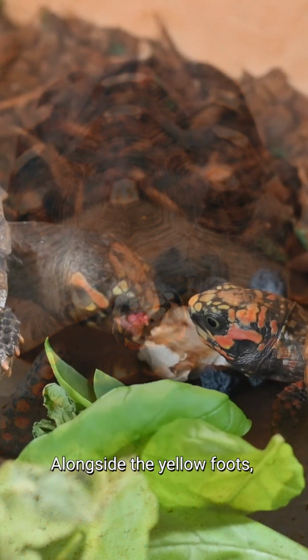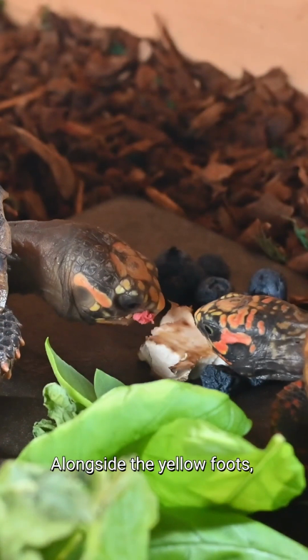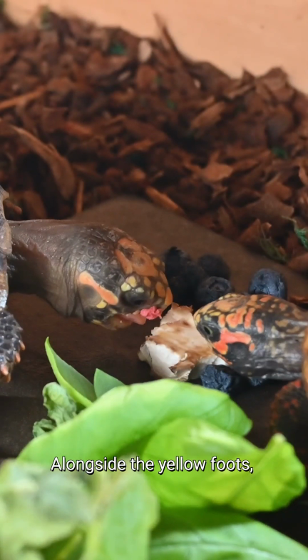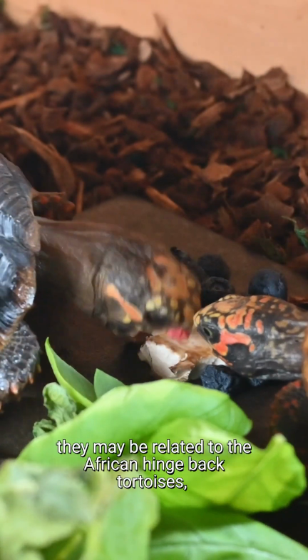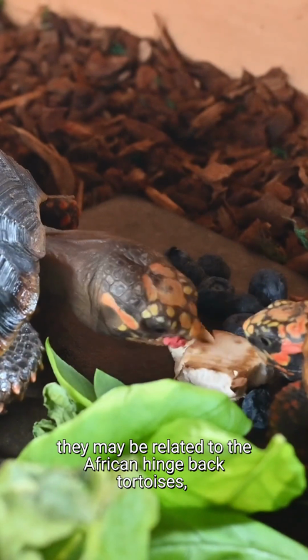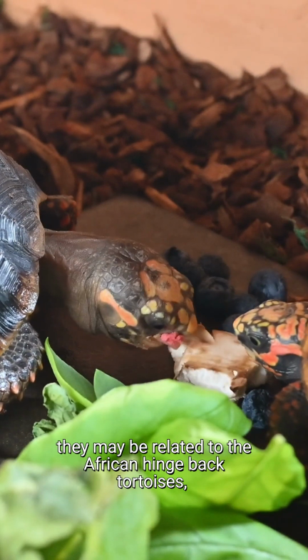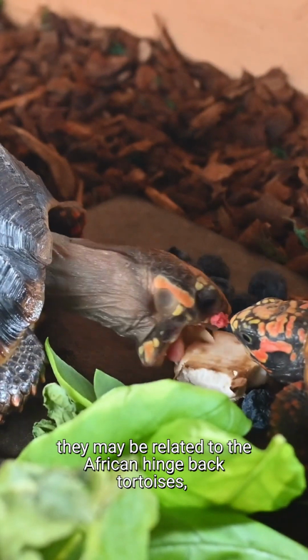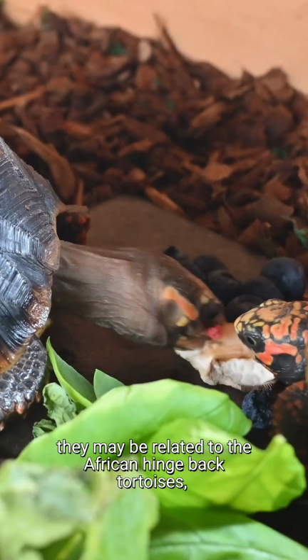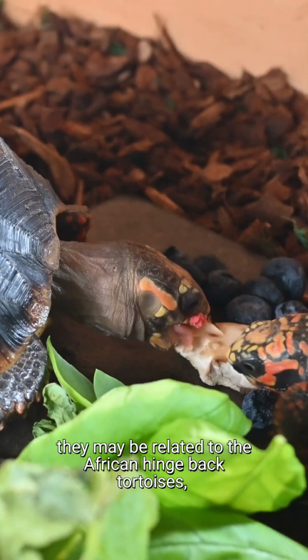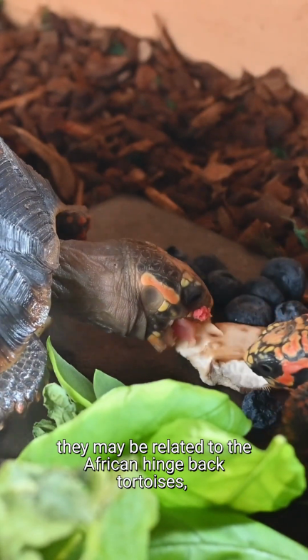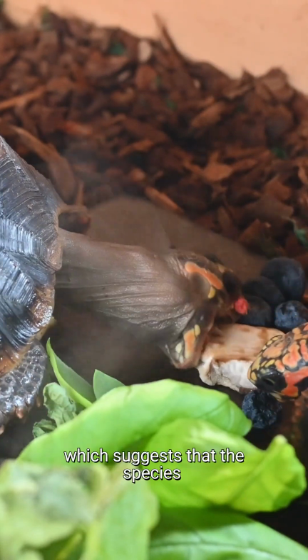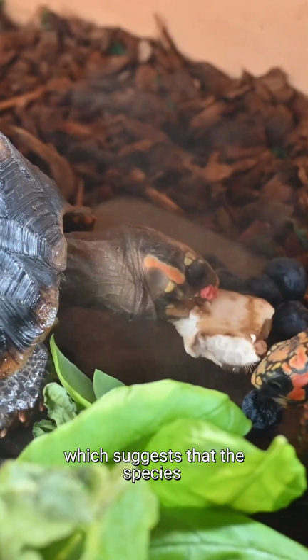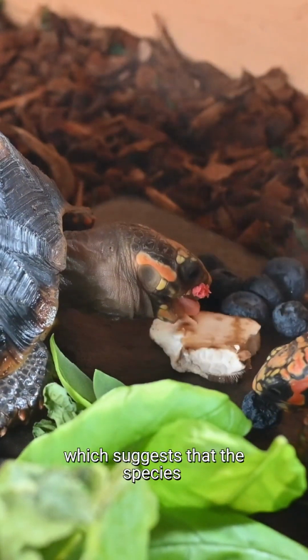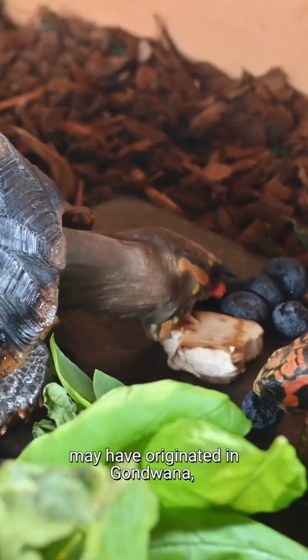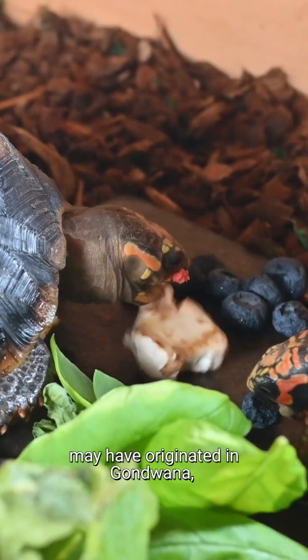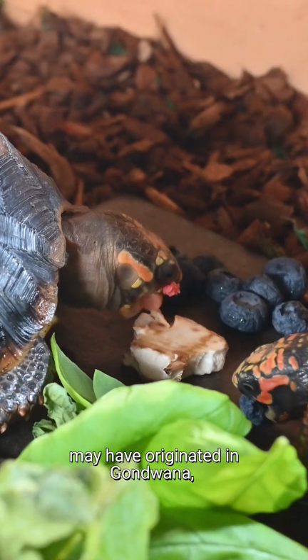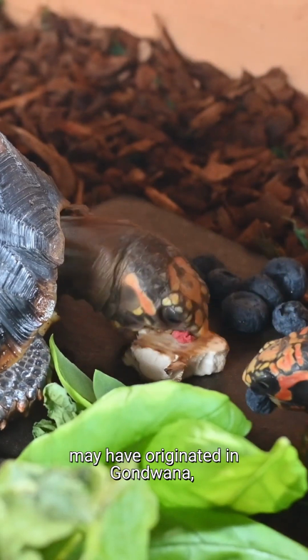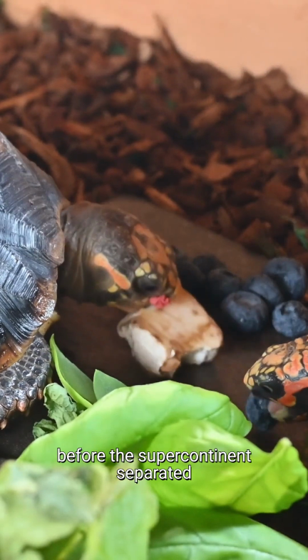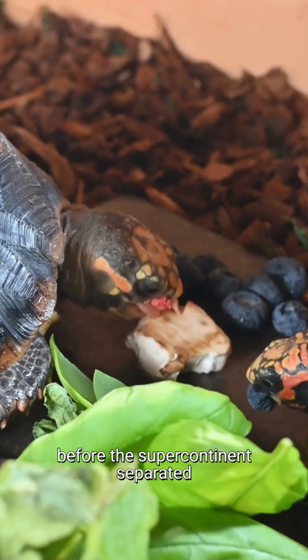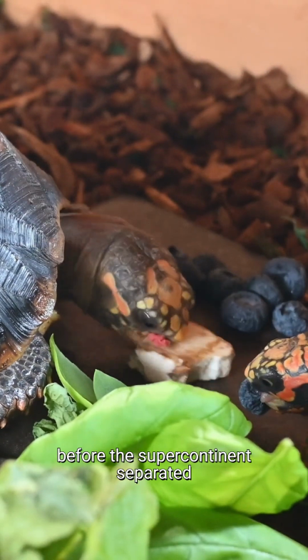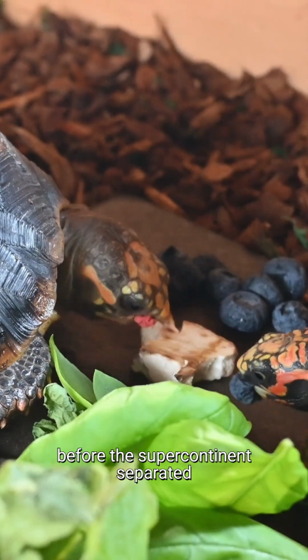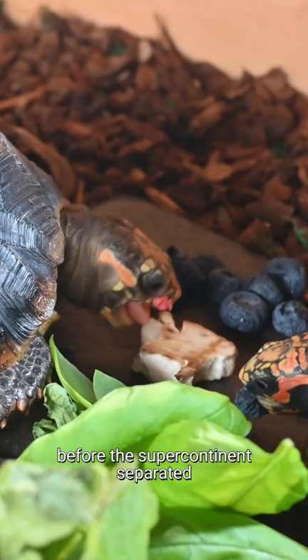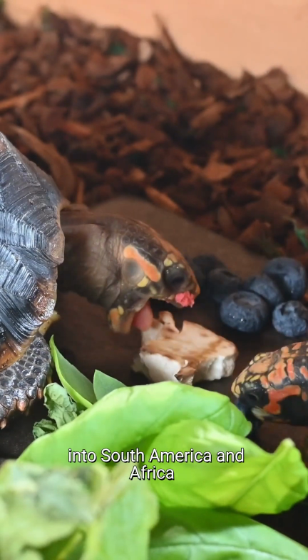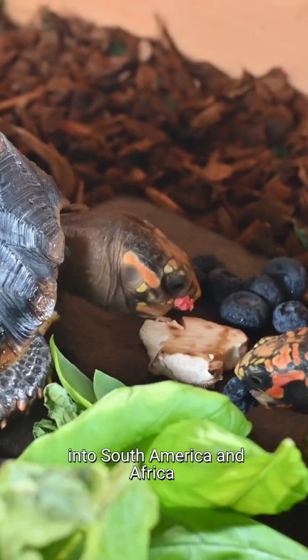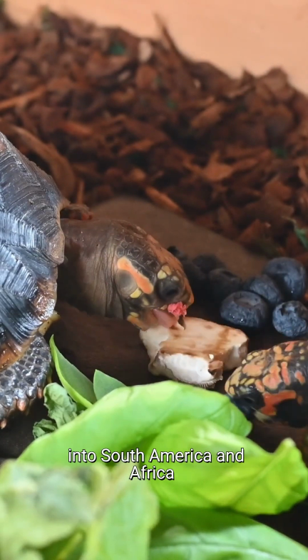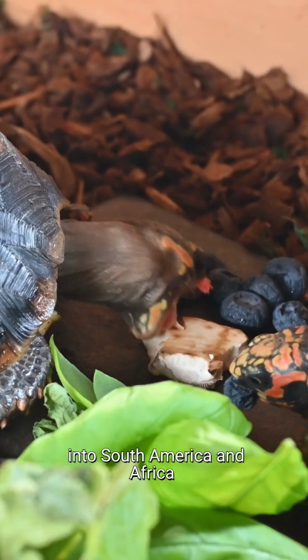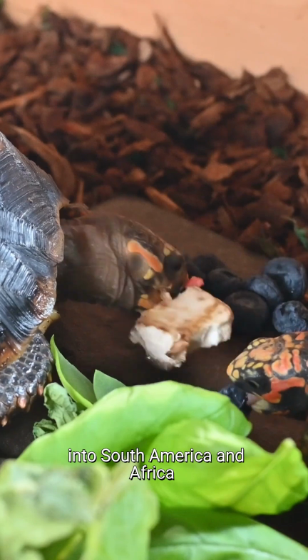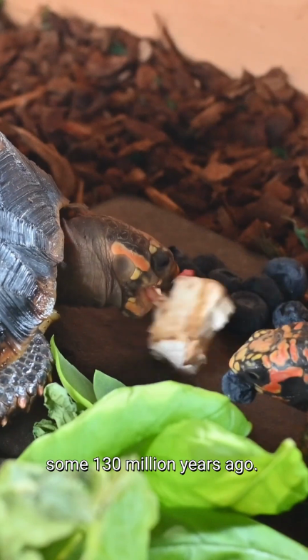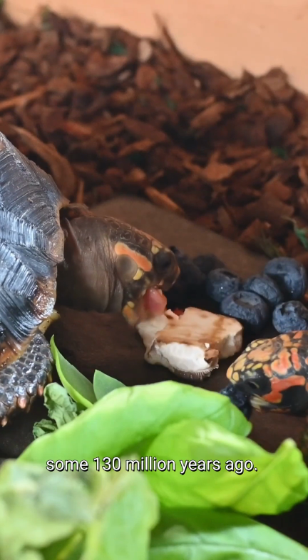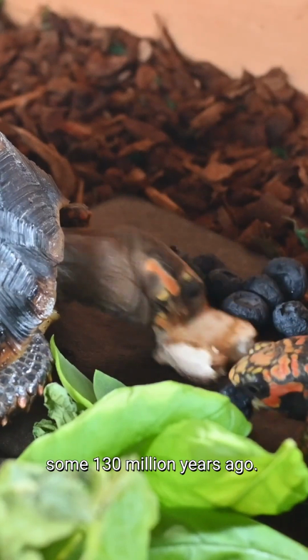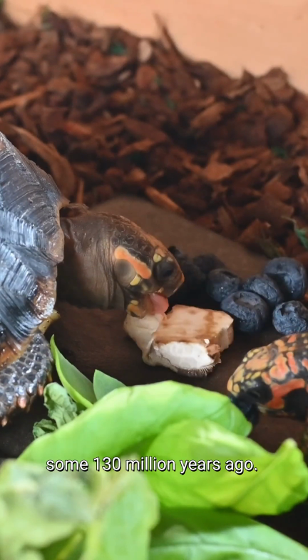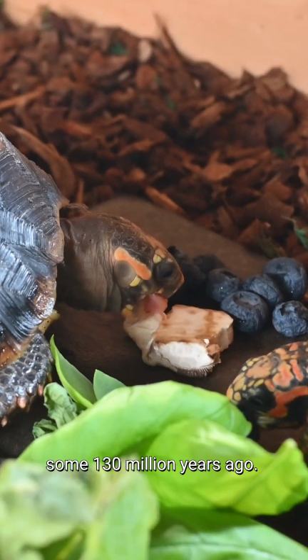Alongside the yellow-foots, they may be related to the African hingeback tortoises, which suggests that the species may have originated in Gondwana before the supercontinent separated into South America and Africa some 130 million years ago.